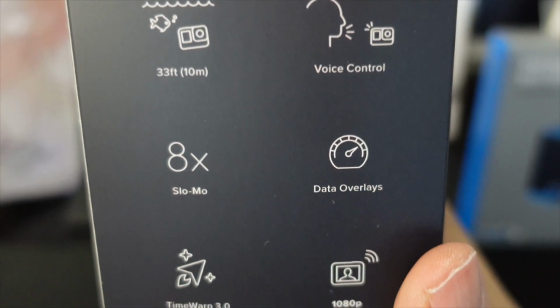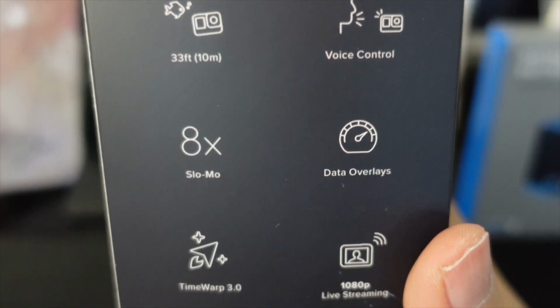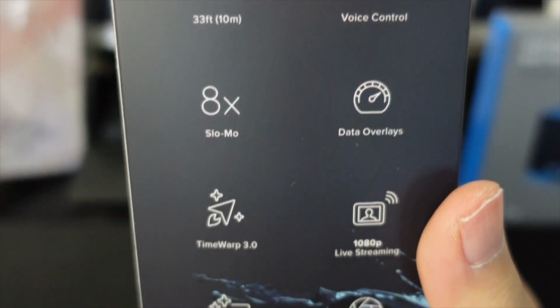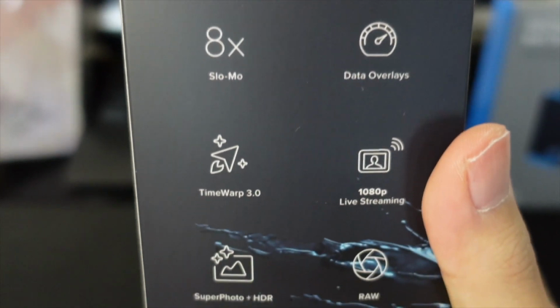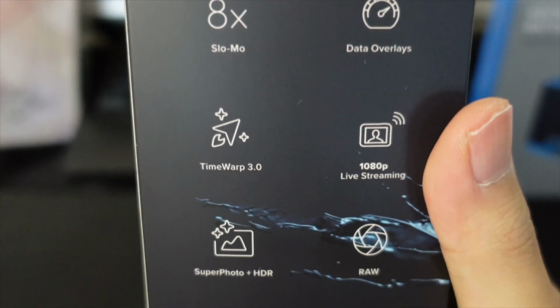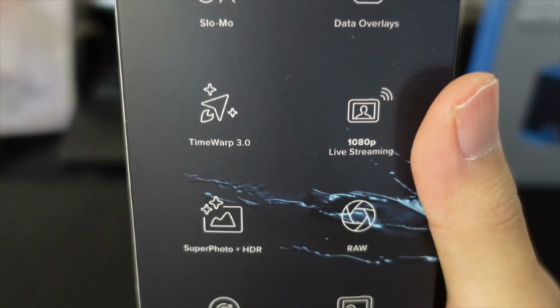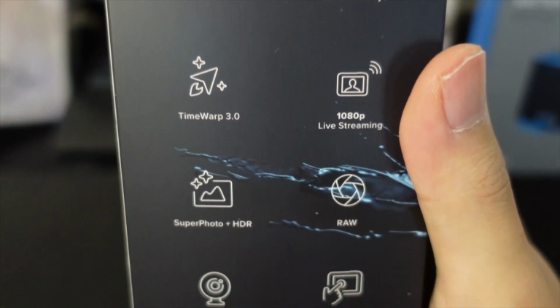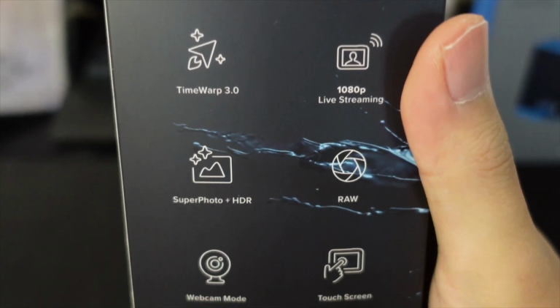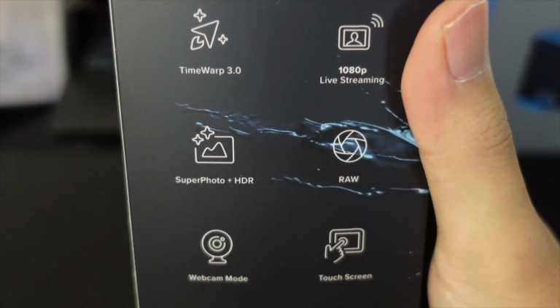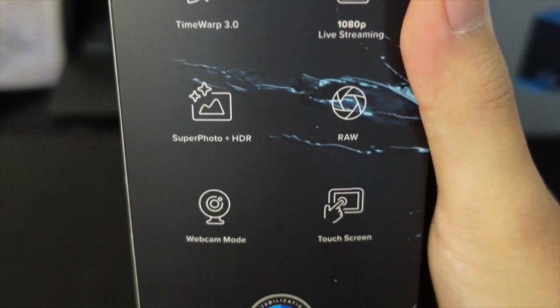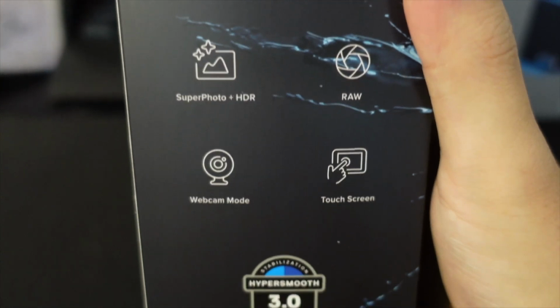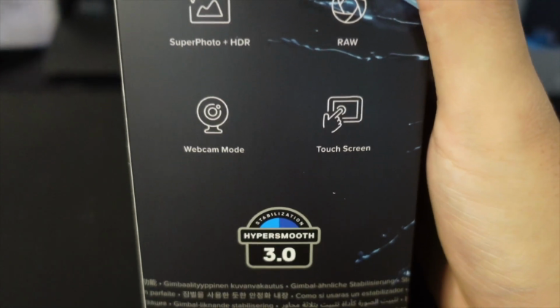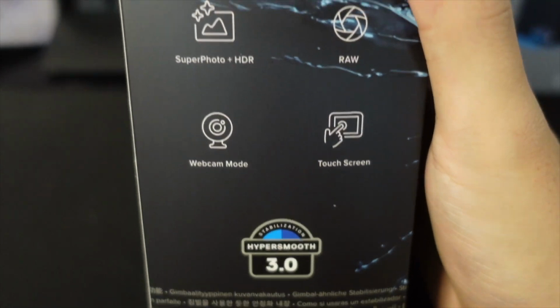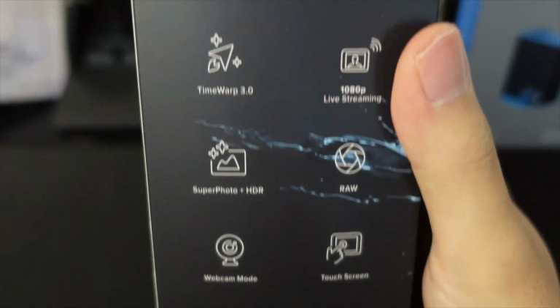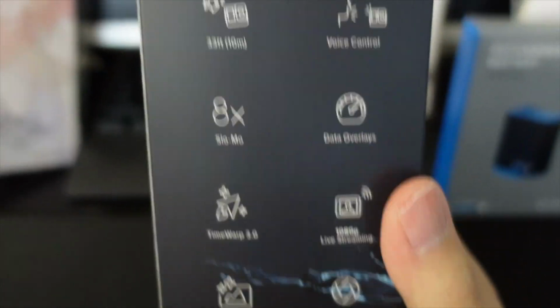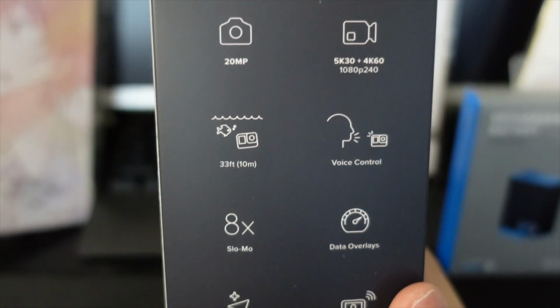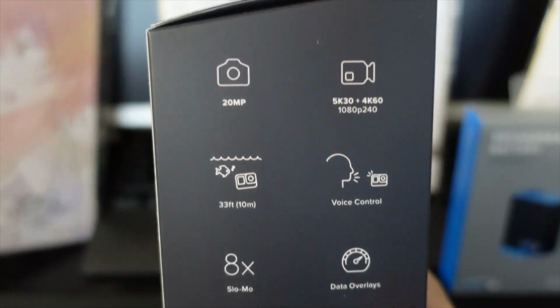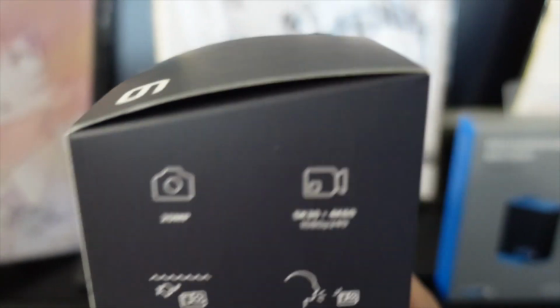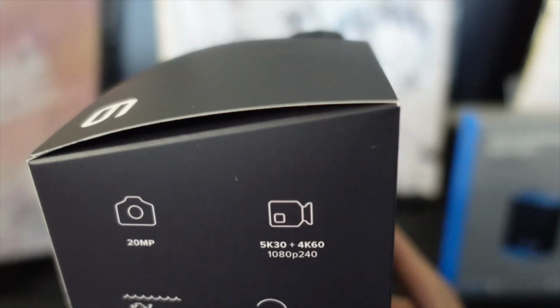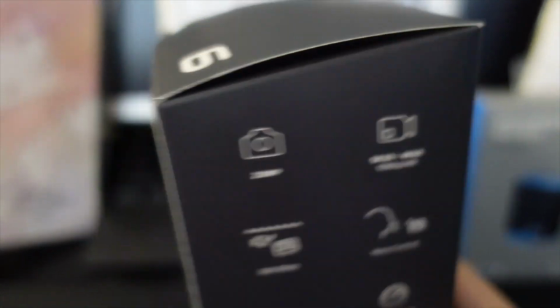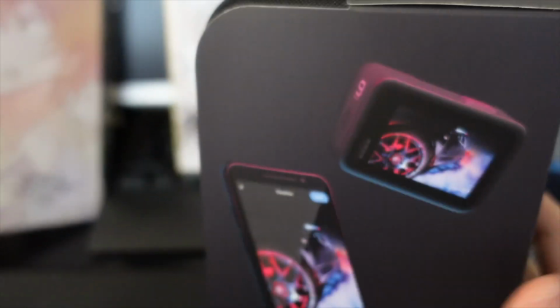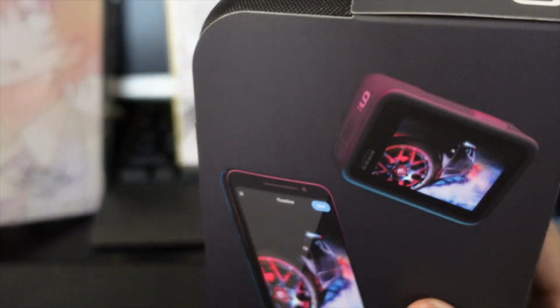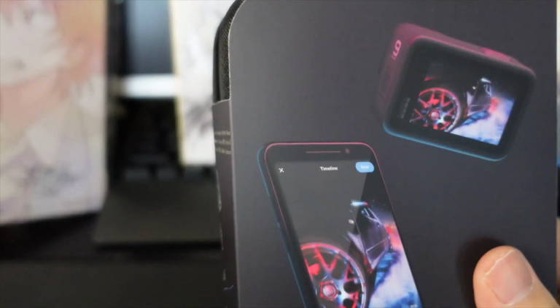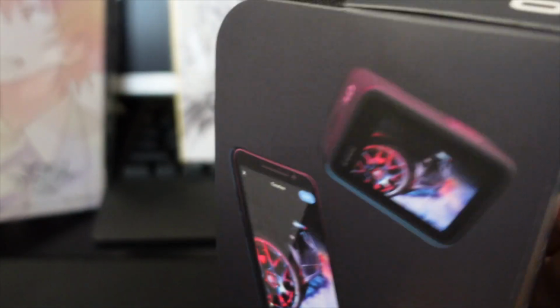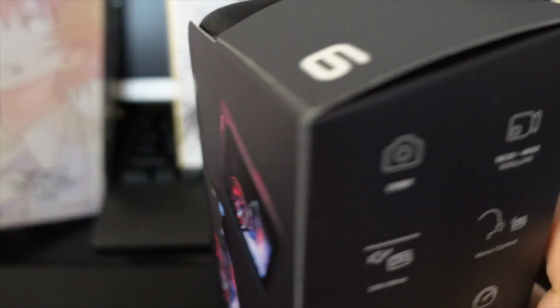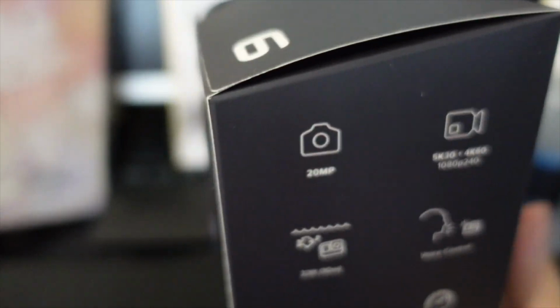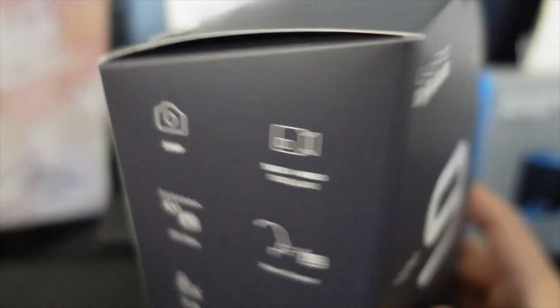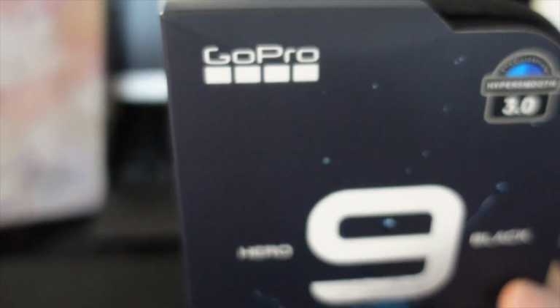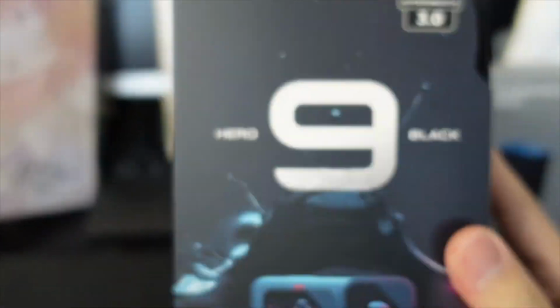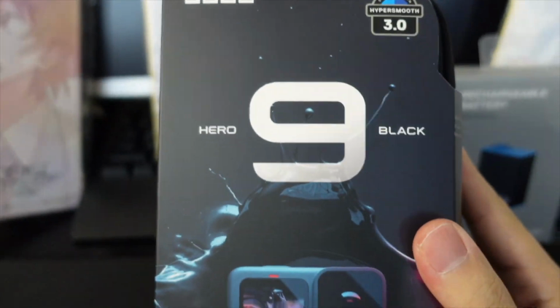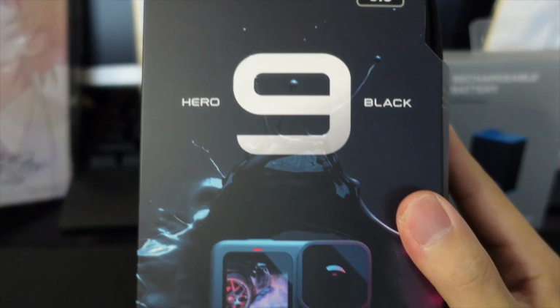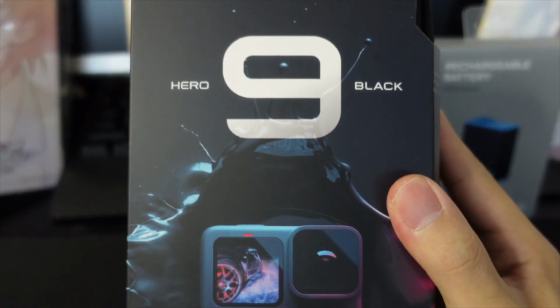The last GoPro I had was a Session 5. It was small and really easy to use but the specs weren't that good, so I'm glad I bought this new one. Let's open it.